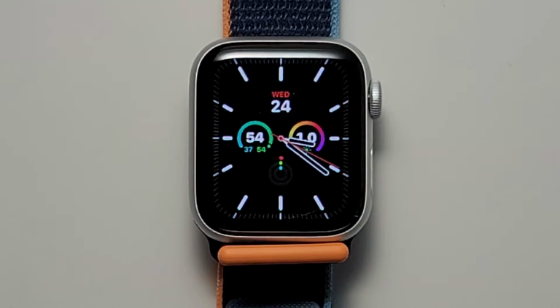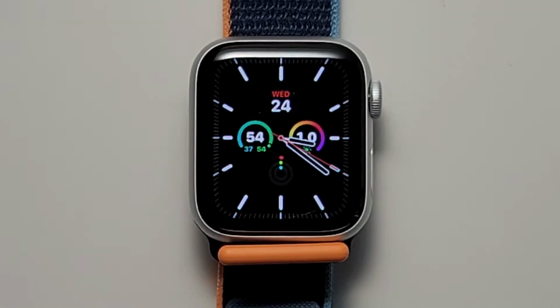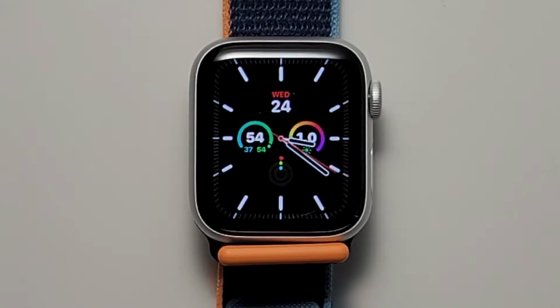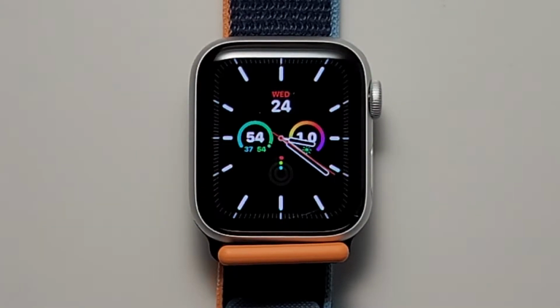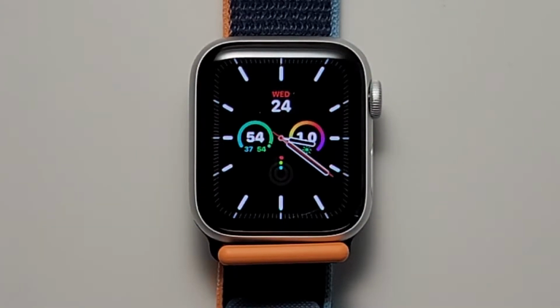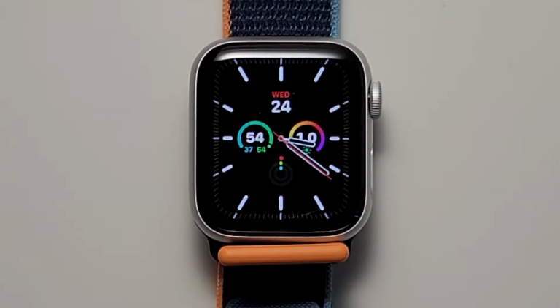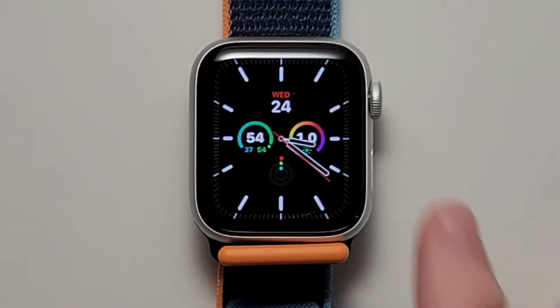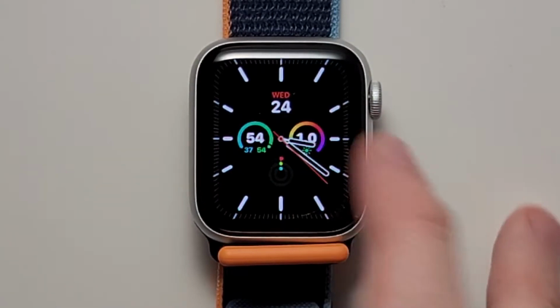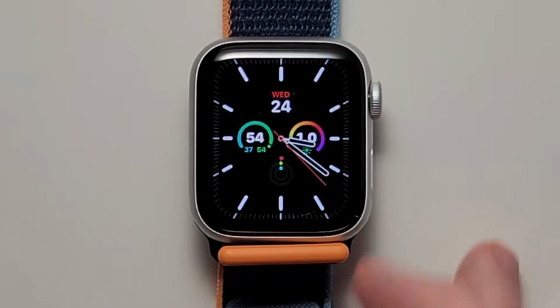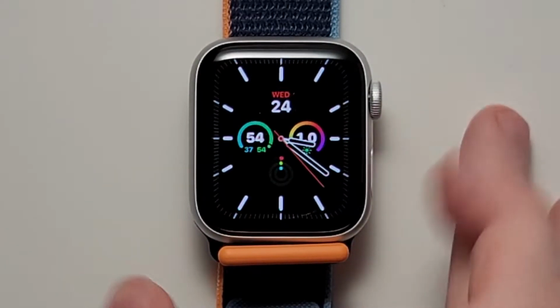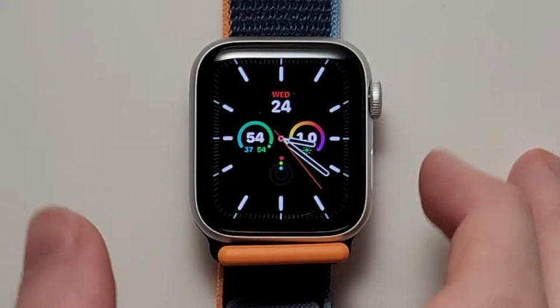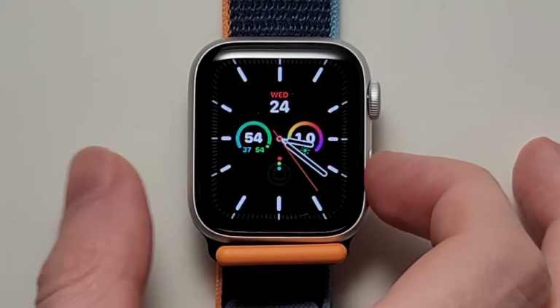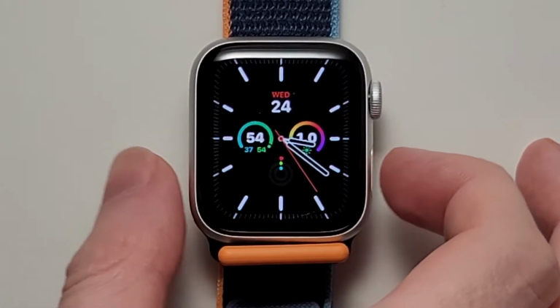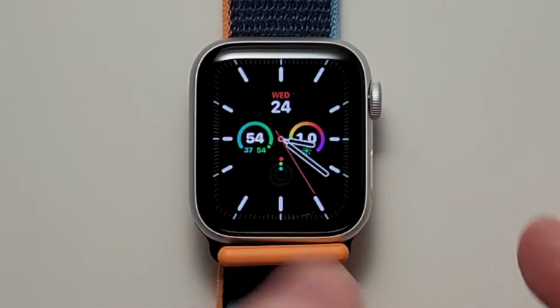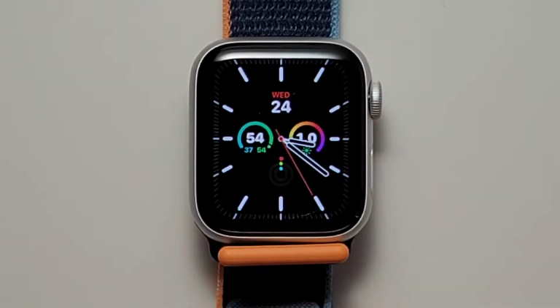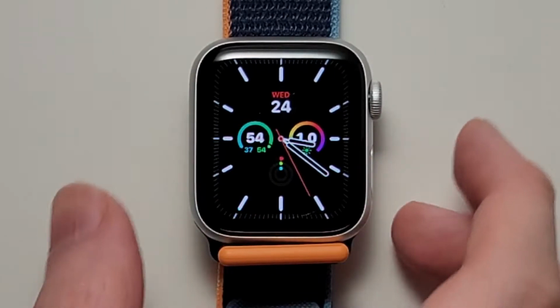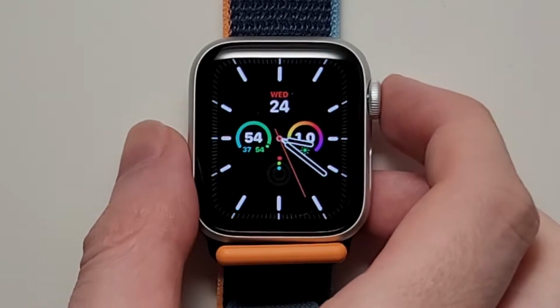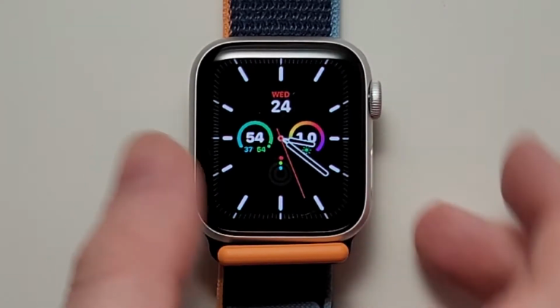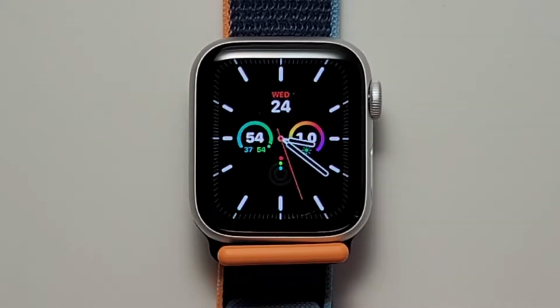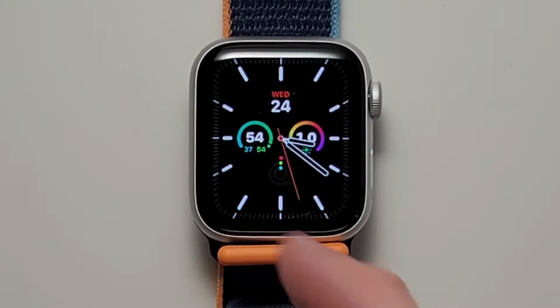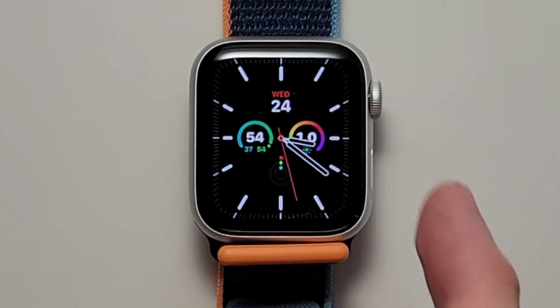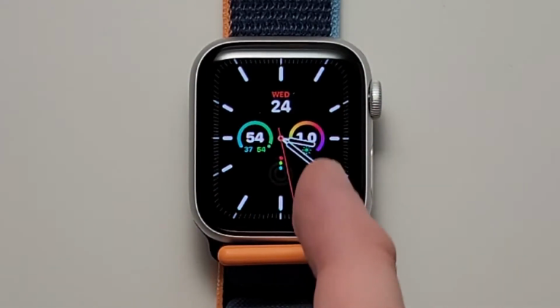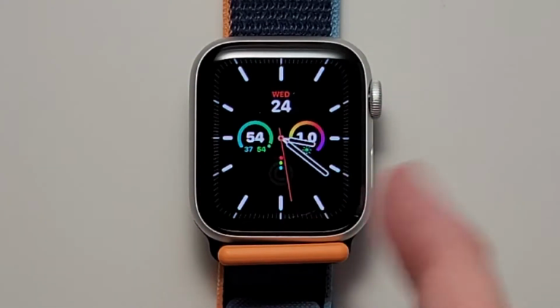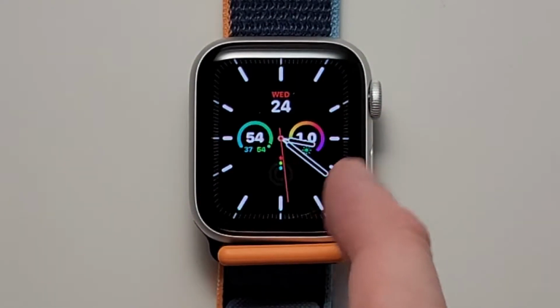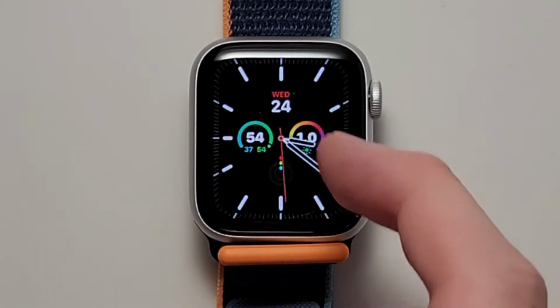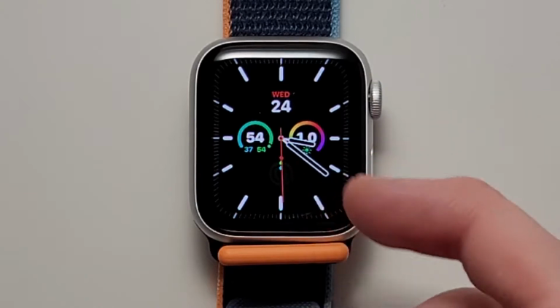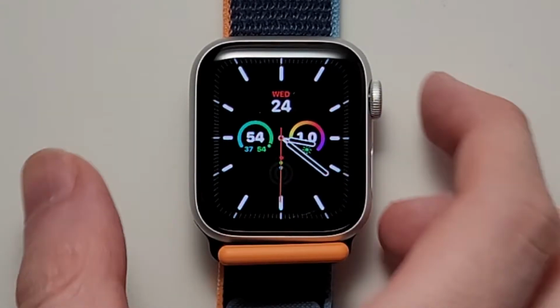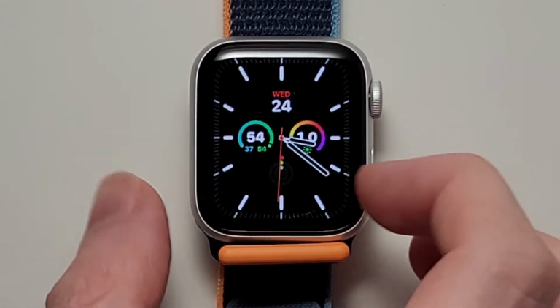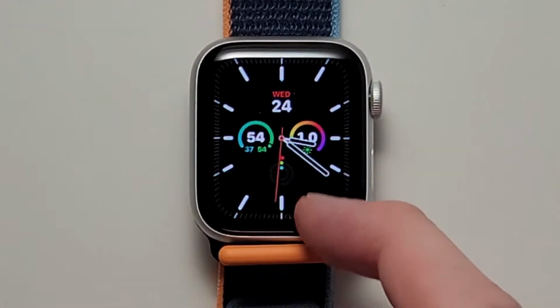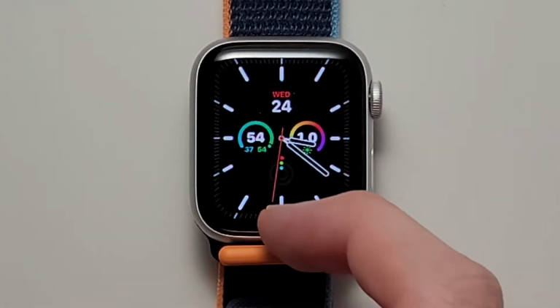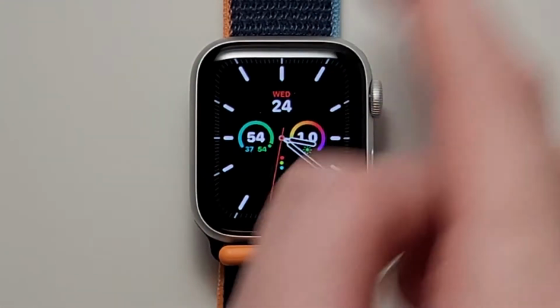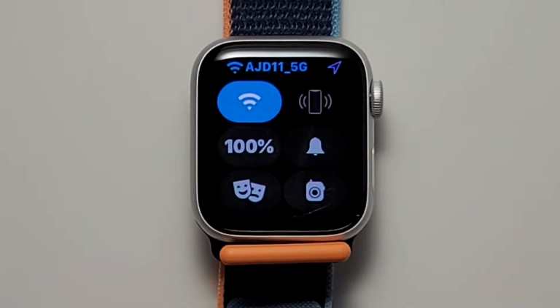Alright guys, so I'm going to show you how to turn on or off battery reserve for your Apple Watch. It's pretty simple. First, you just want to go to your clock screen, and you're just going to swipe up like that.